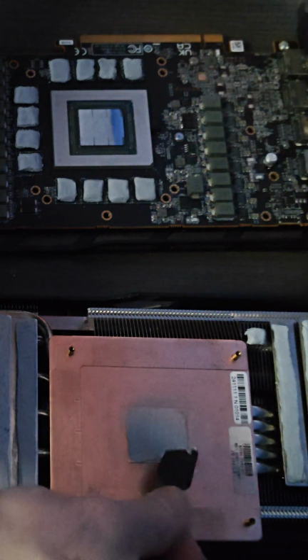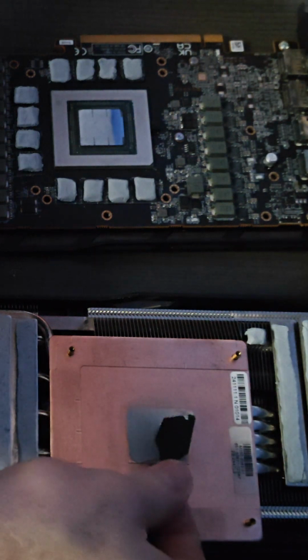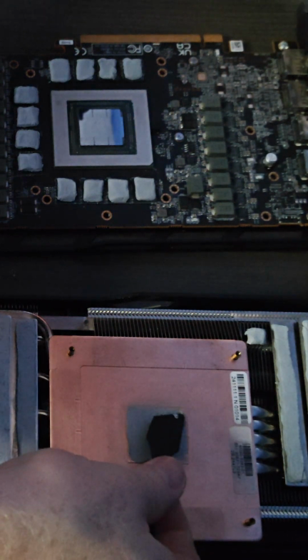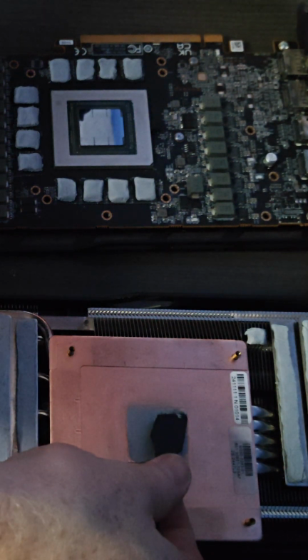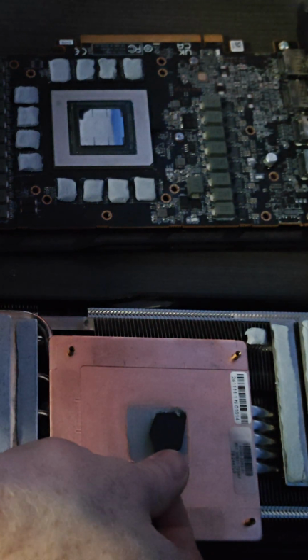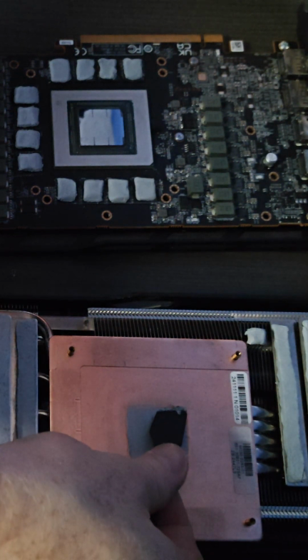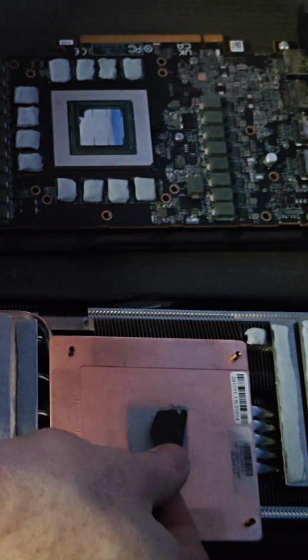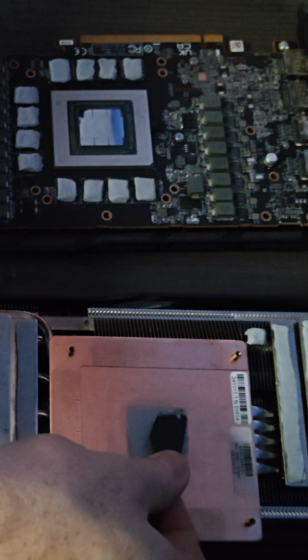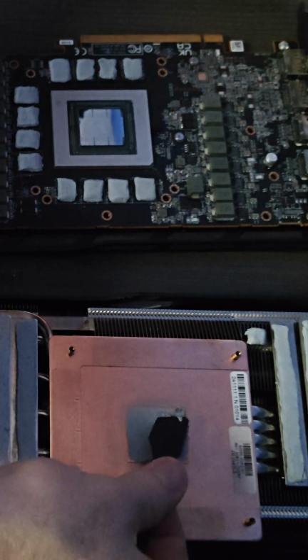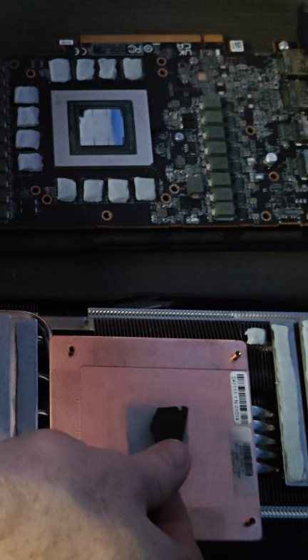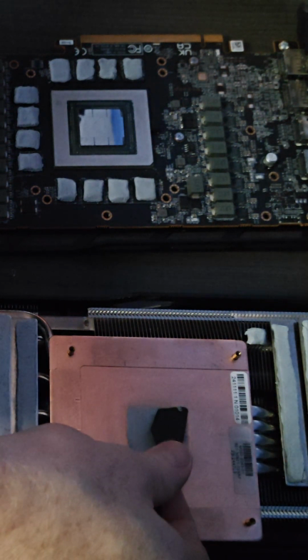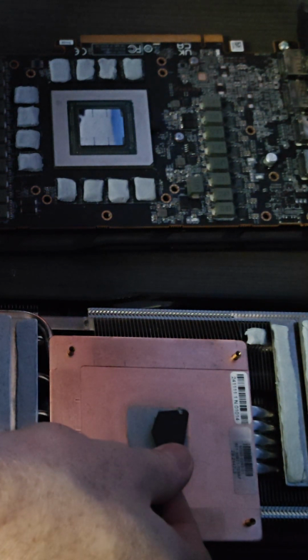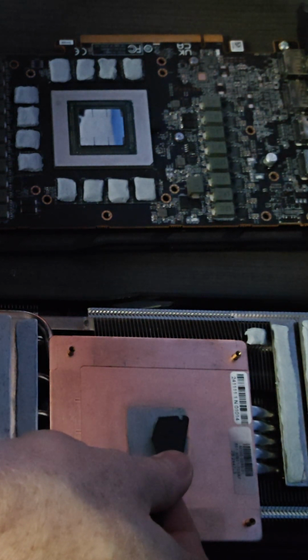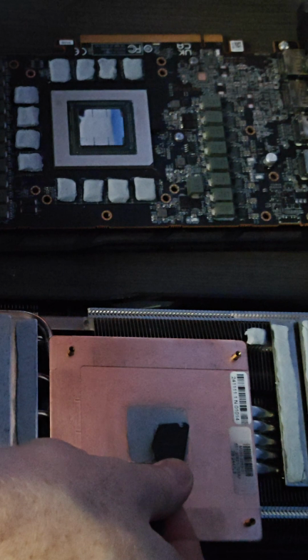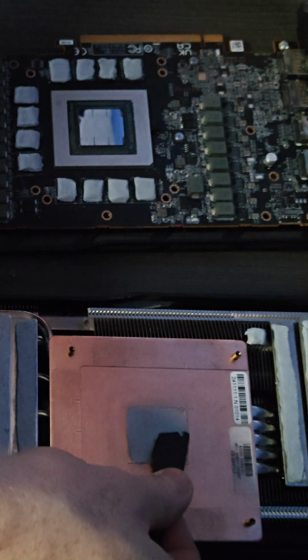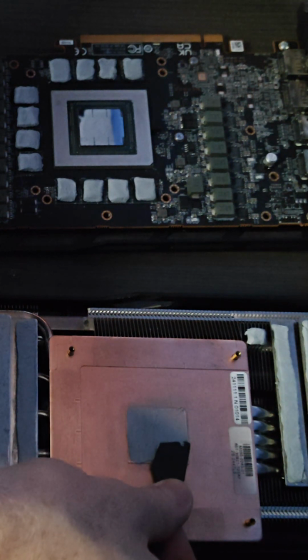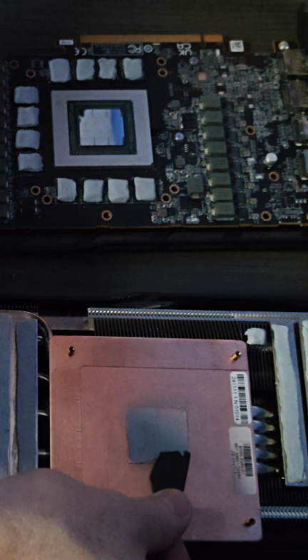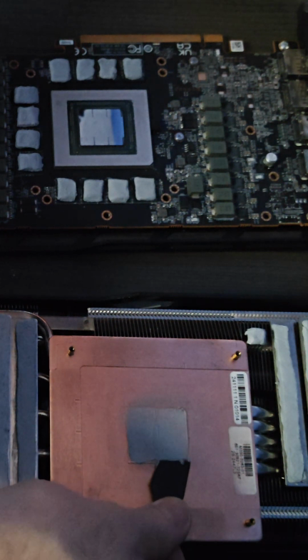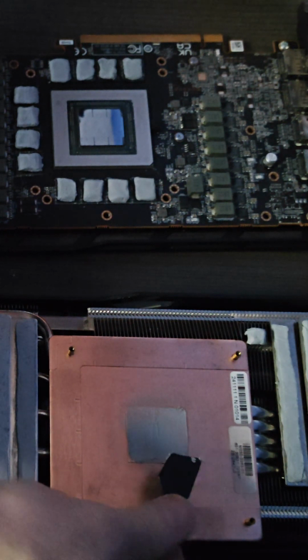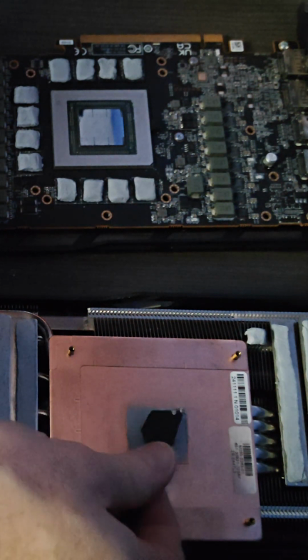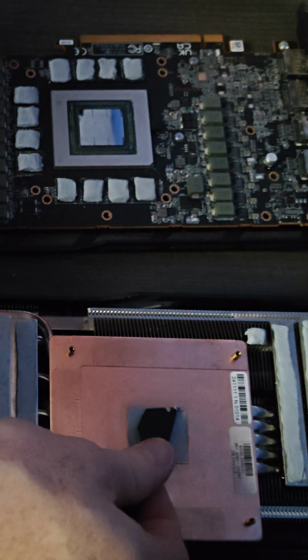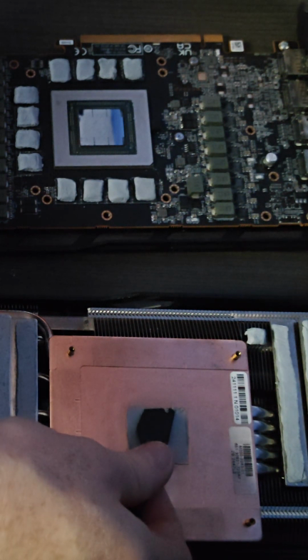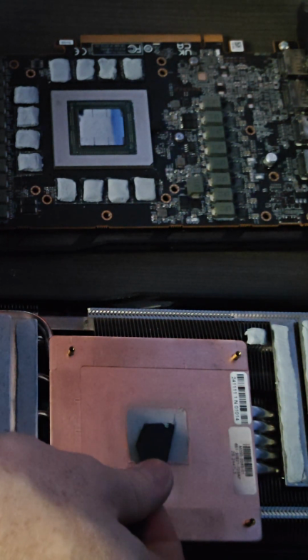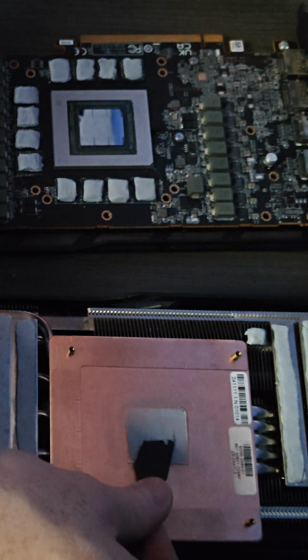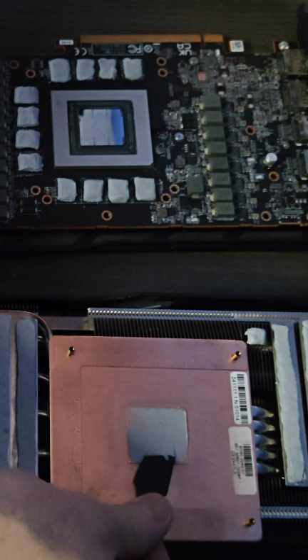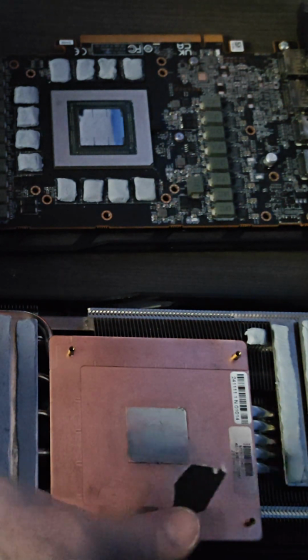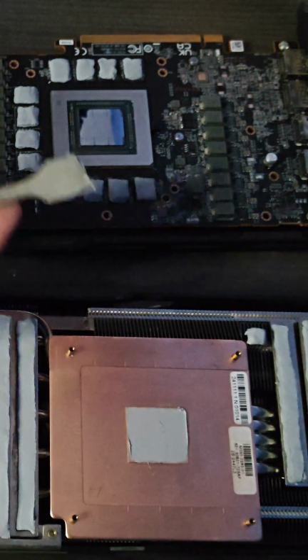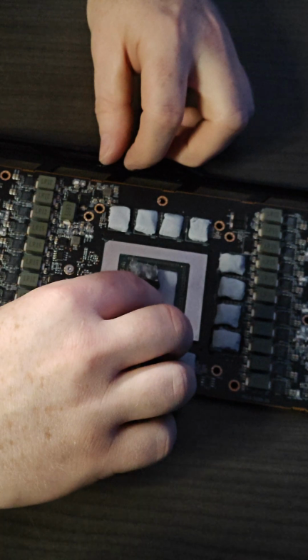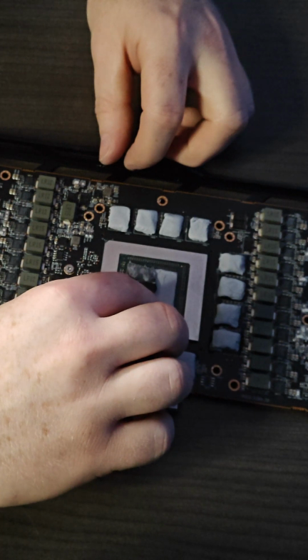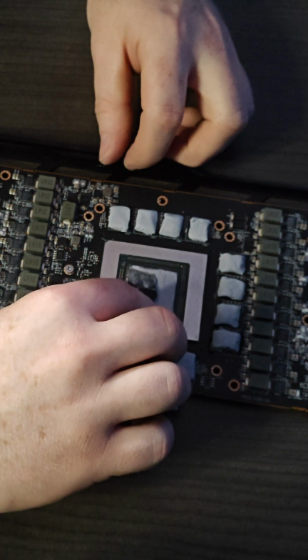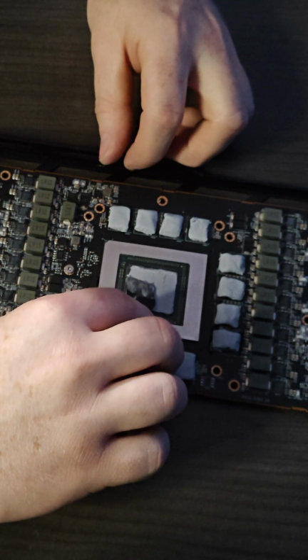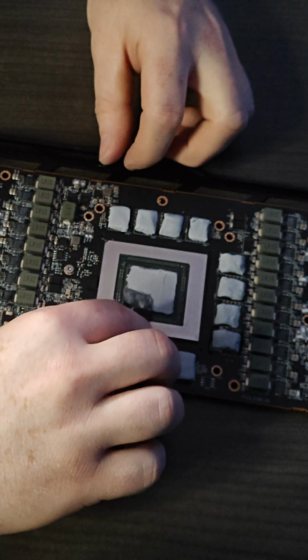I'm sure there are multiple other ways to do this, but for me, this worked perfectly with zero test fitting. After all the thermal putty was in place, I applied the new thermal paste and ran a few benchmarks with breaks in between to allow the paste and putty a few thermal cycles.